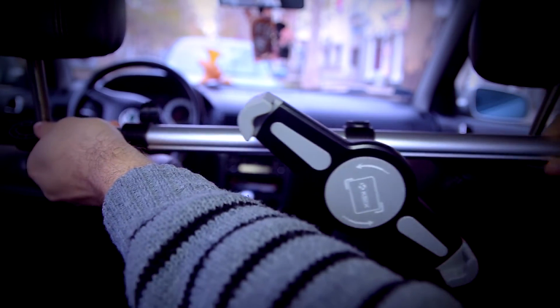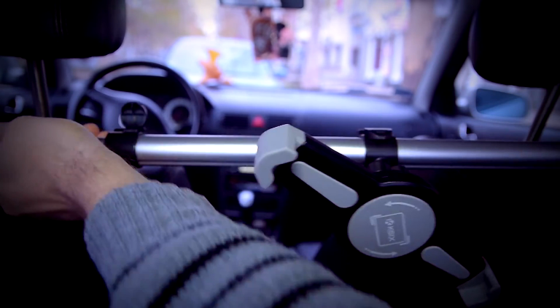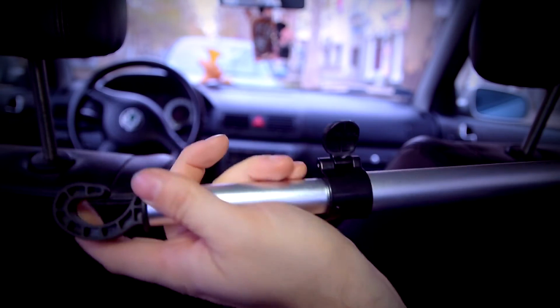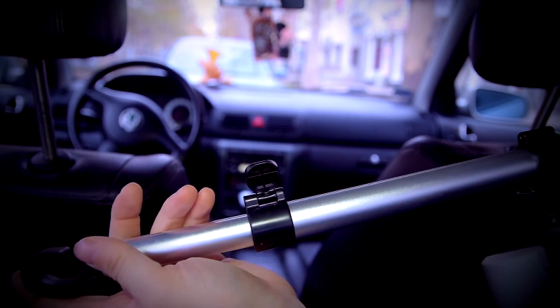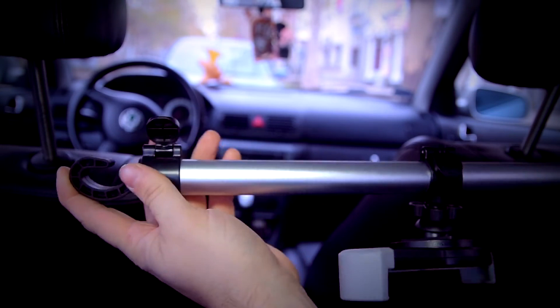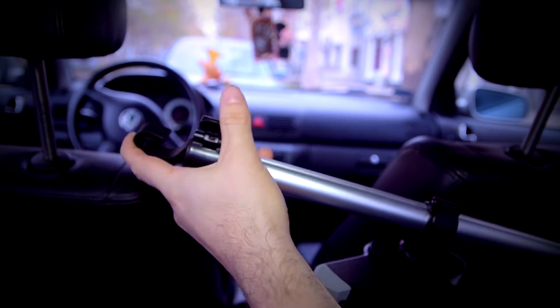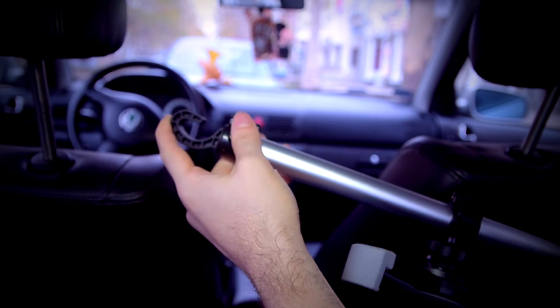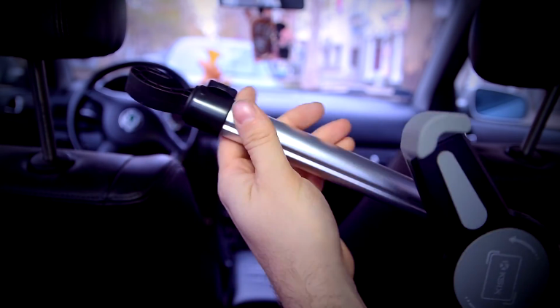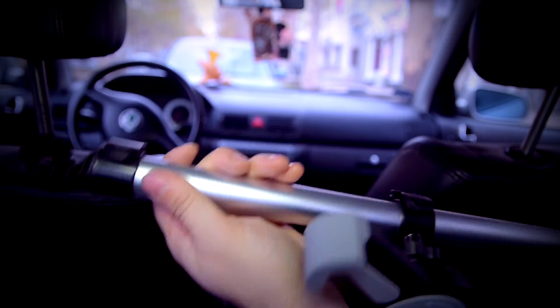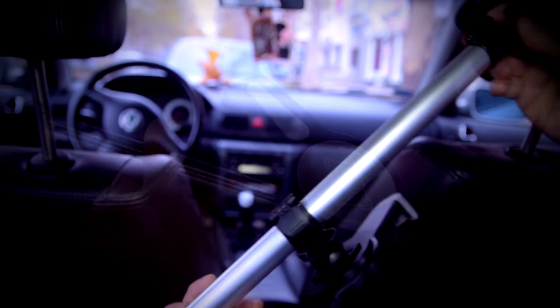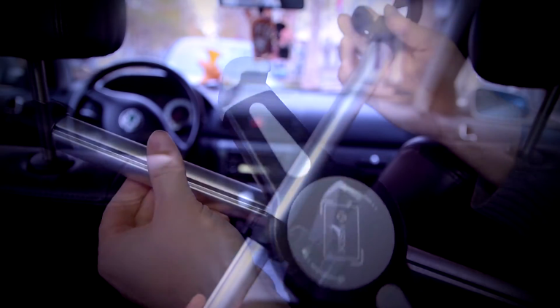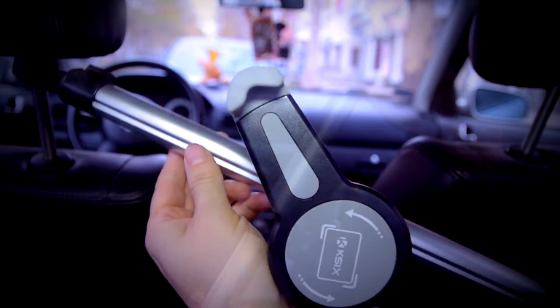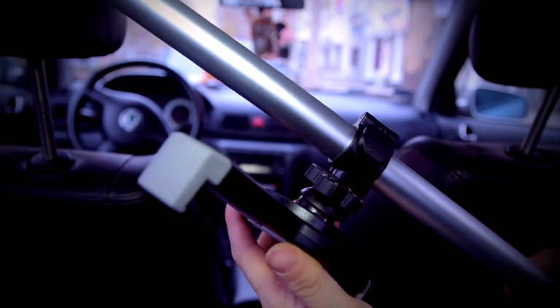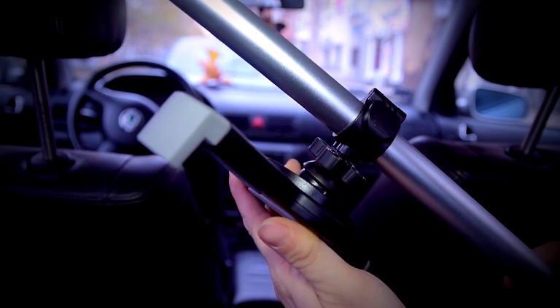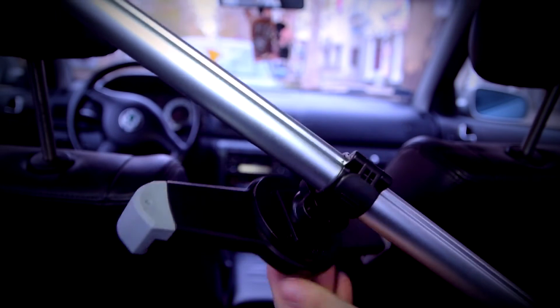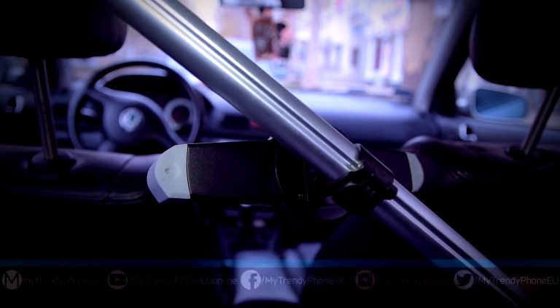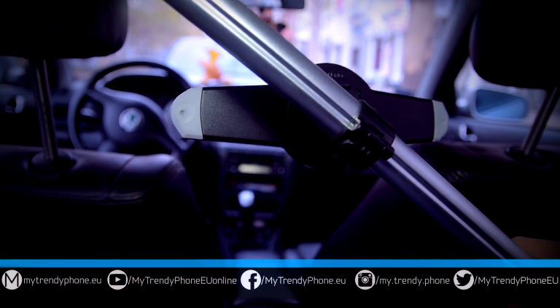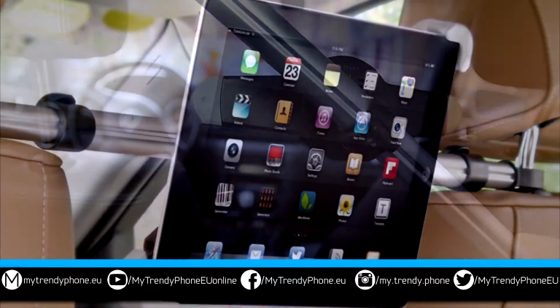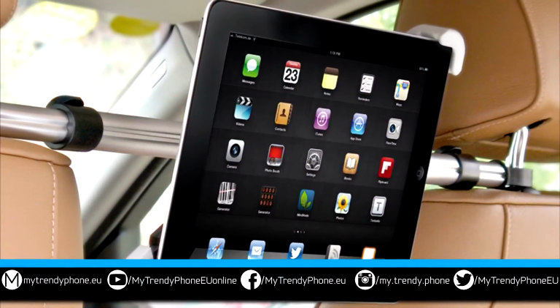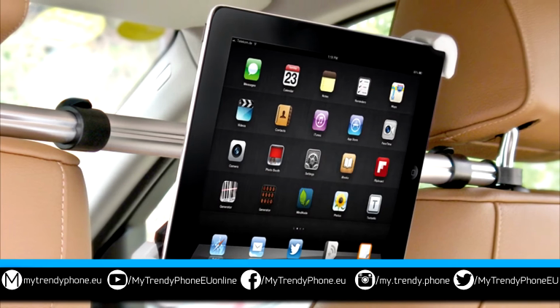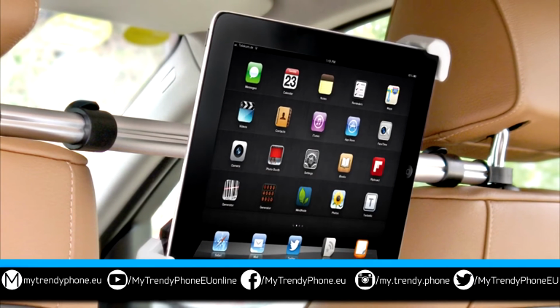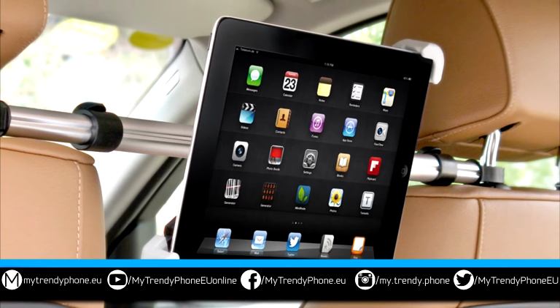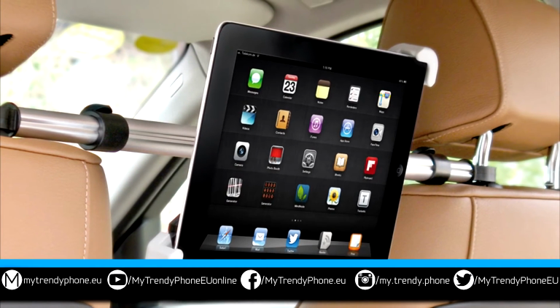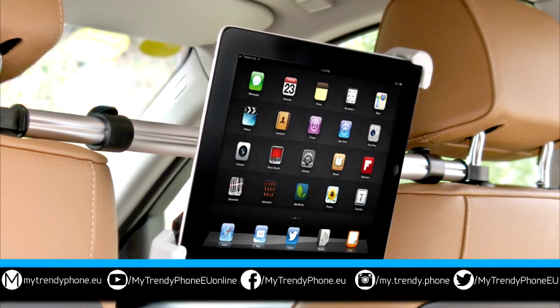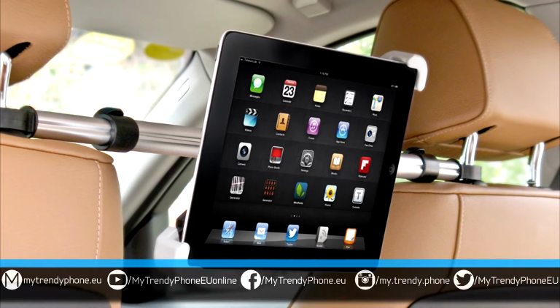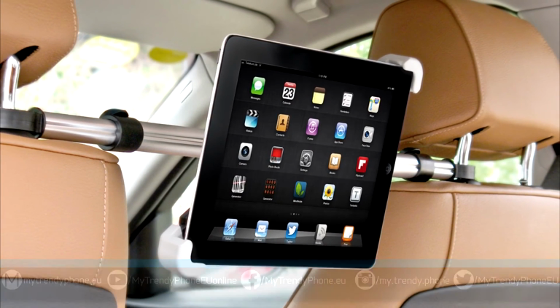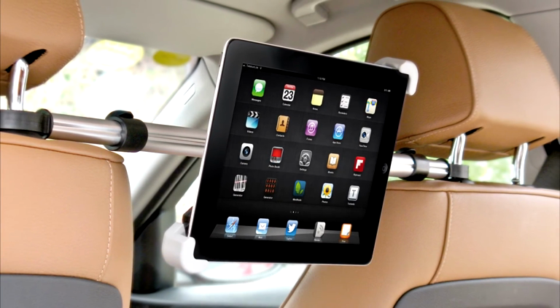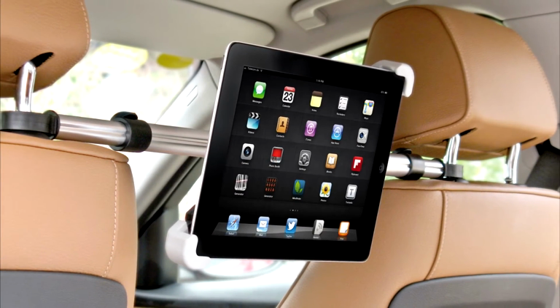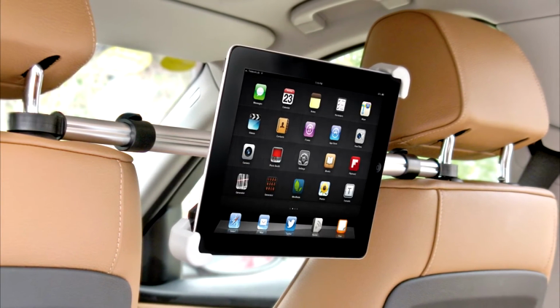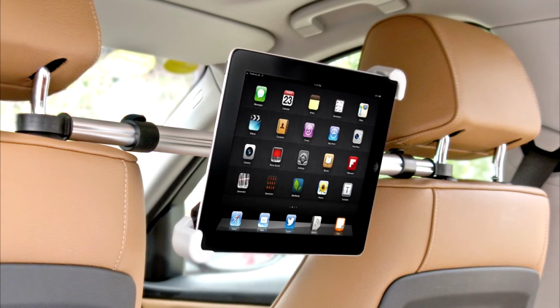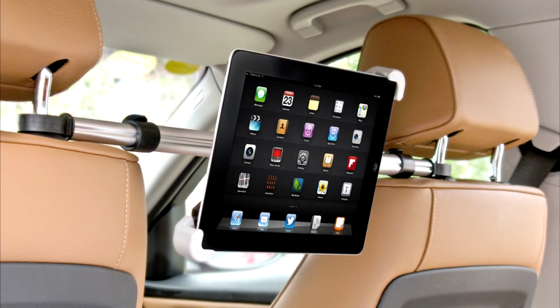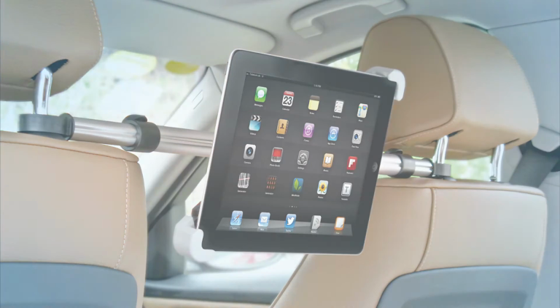Very practical, lightweight and easy to handle. This product is one of our top selling headrest holders because of its simplicity, durability and quality. This was Becca from MTP — it's always a pleasure guys and thank you so much for watching.